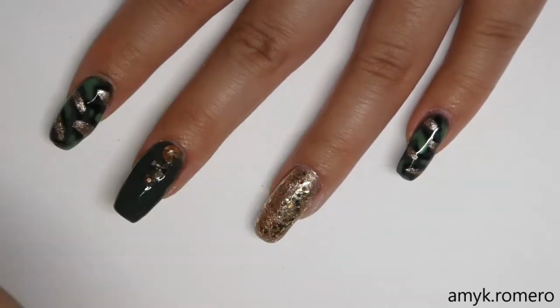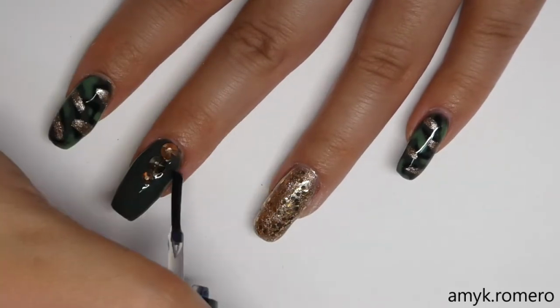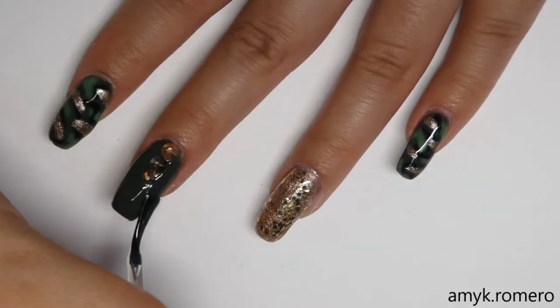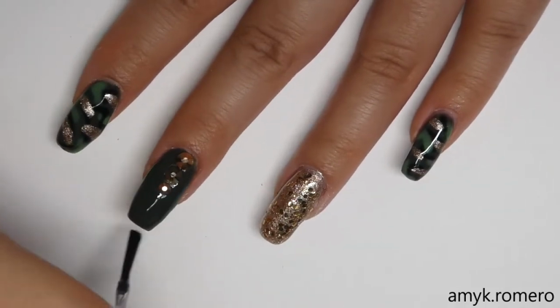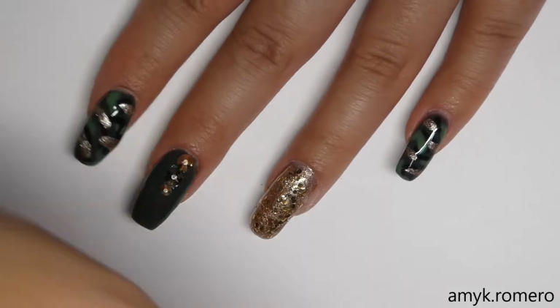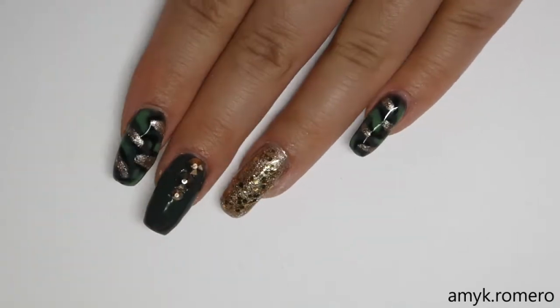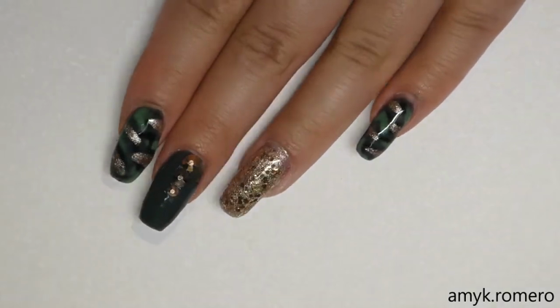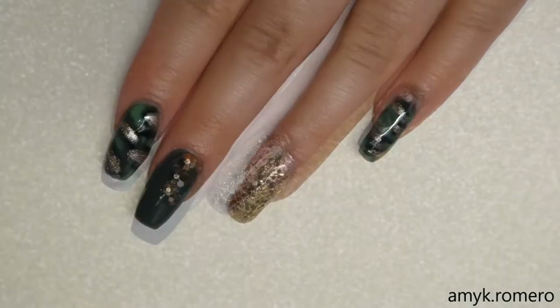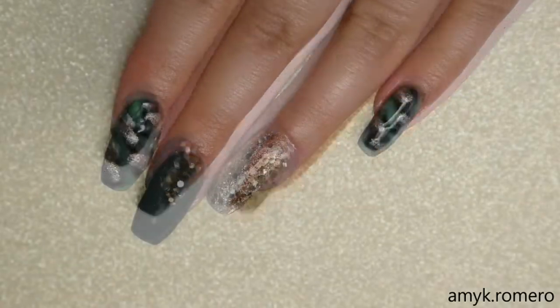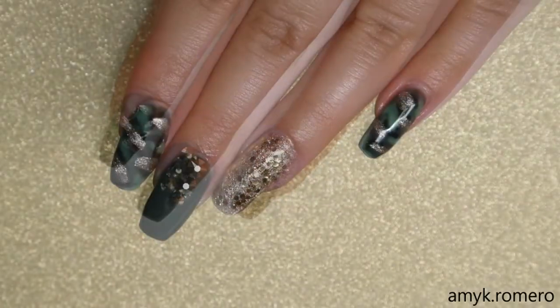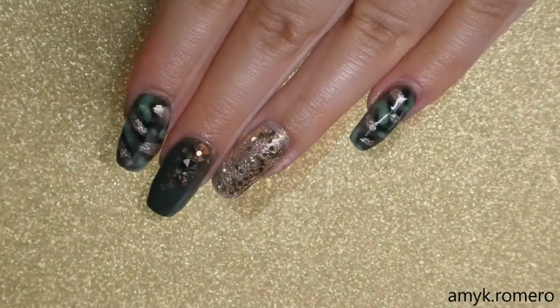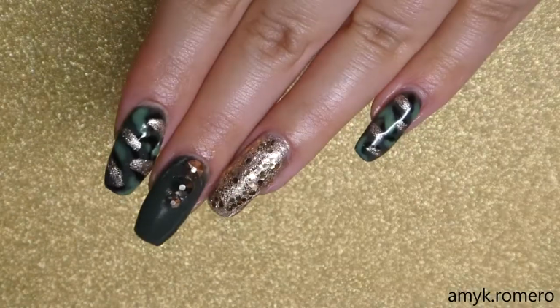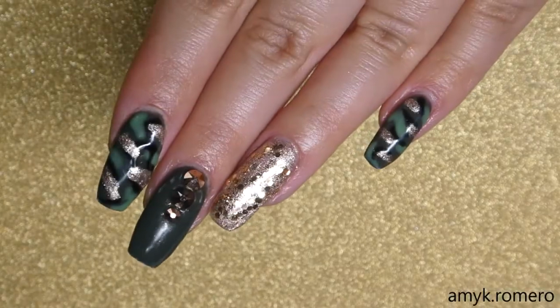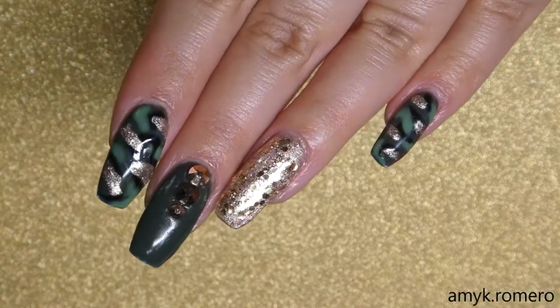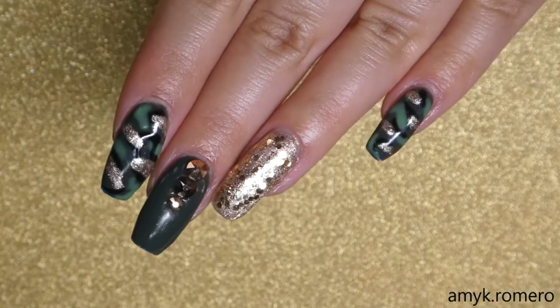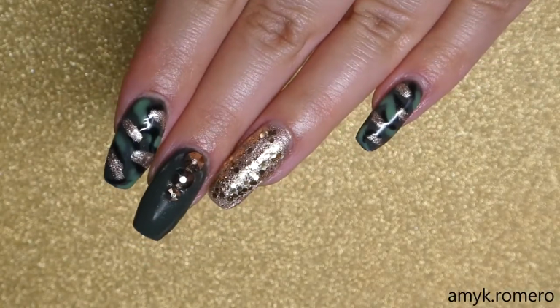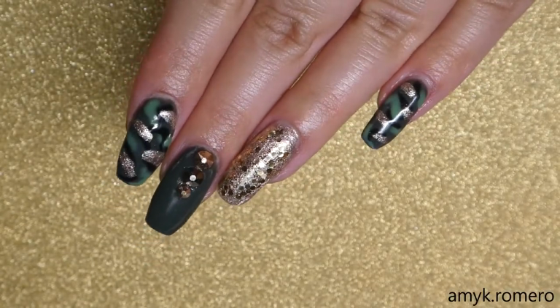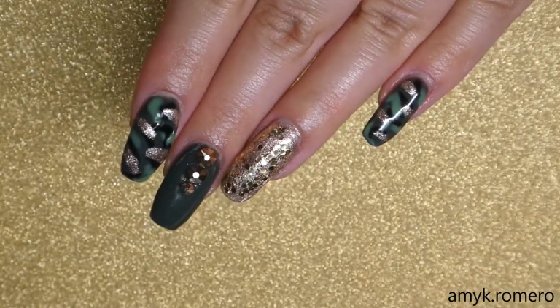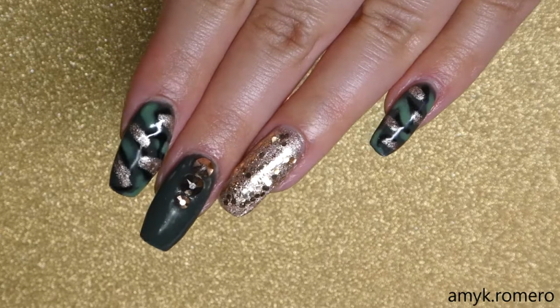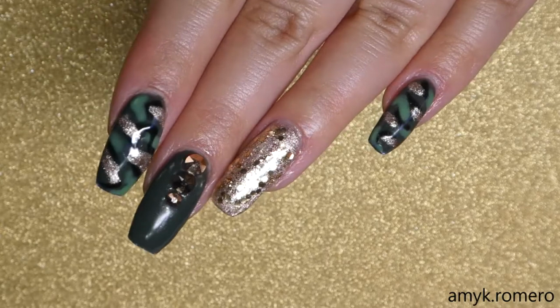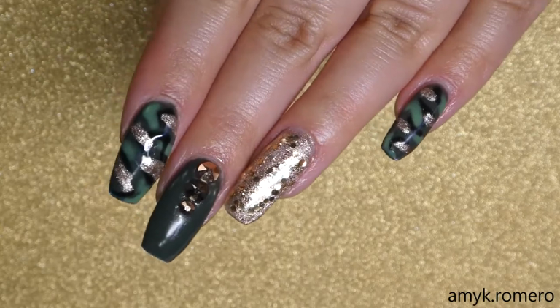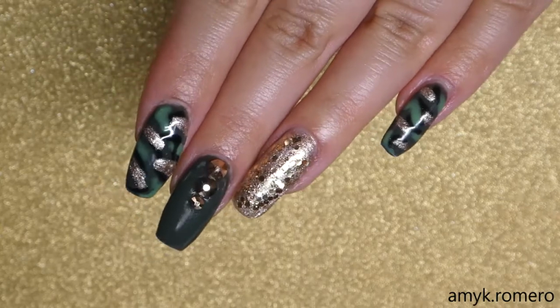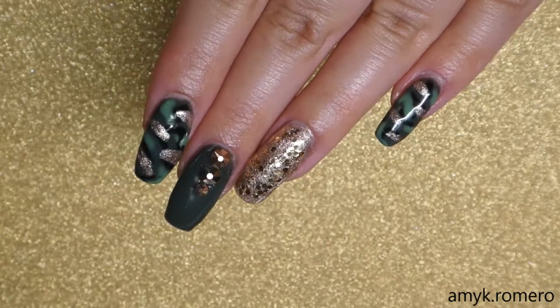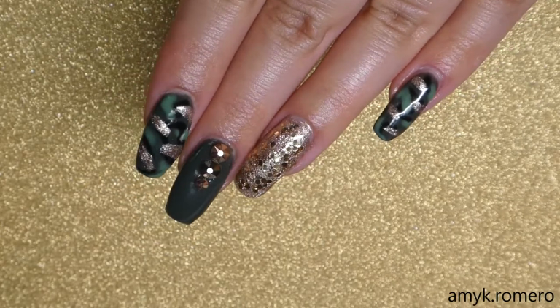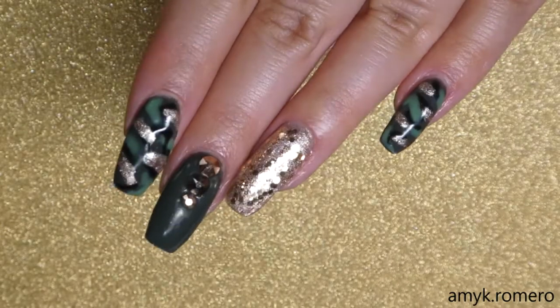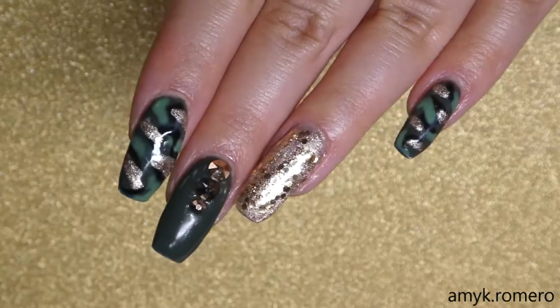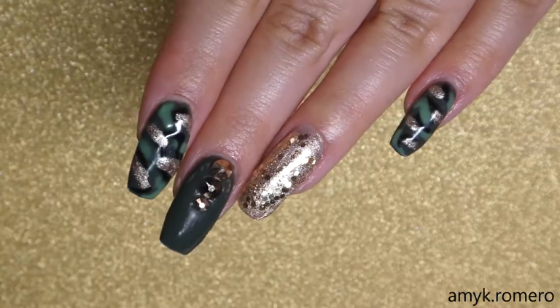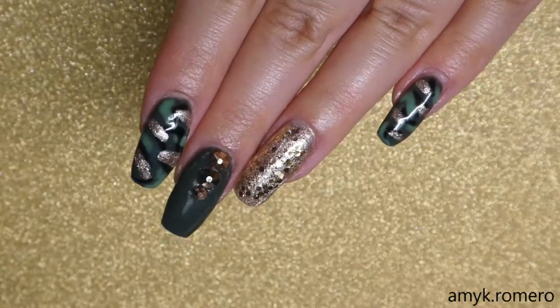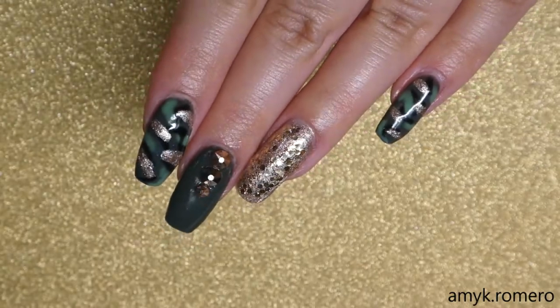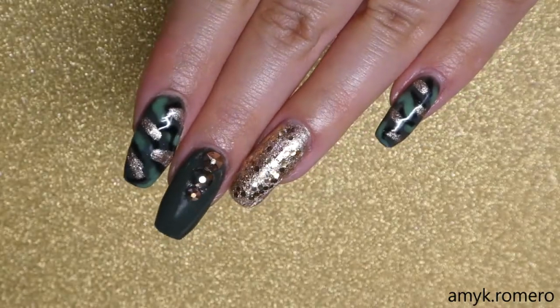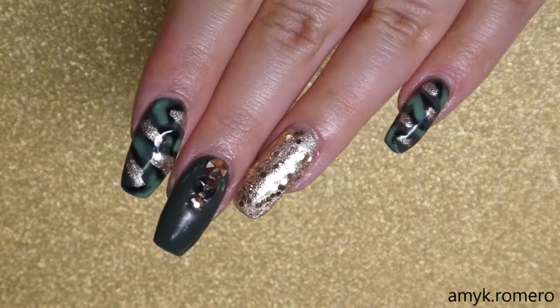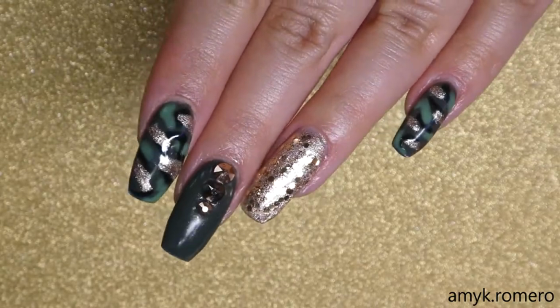And there you have it! These nails are so easy to do and they're great for fall time. I hope you guys enjoyed. Thanks for watching and we'll see you next time. Bye!